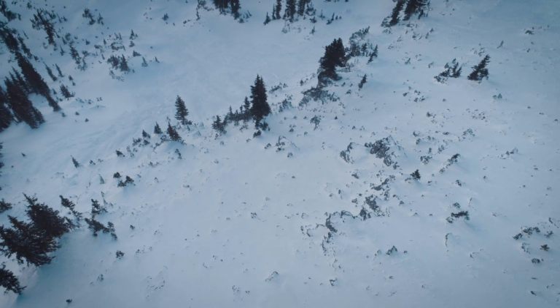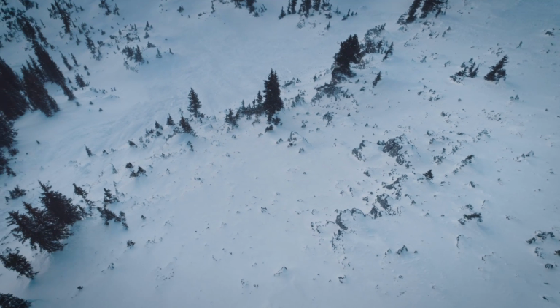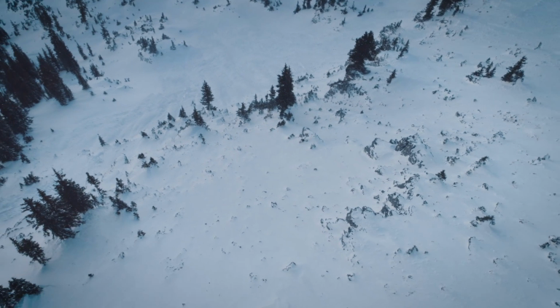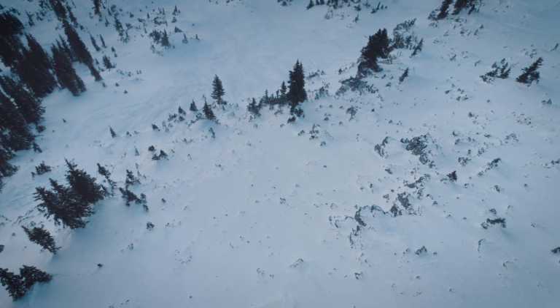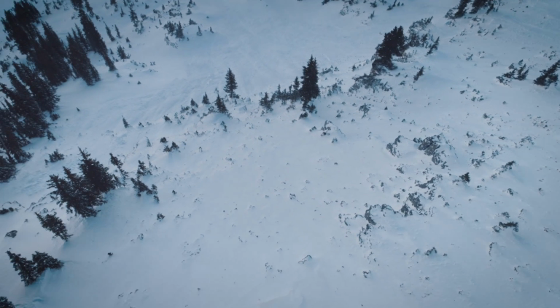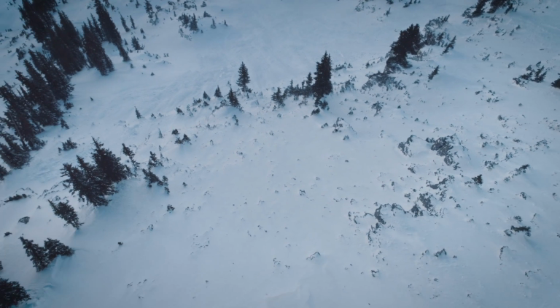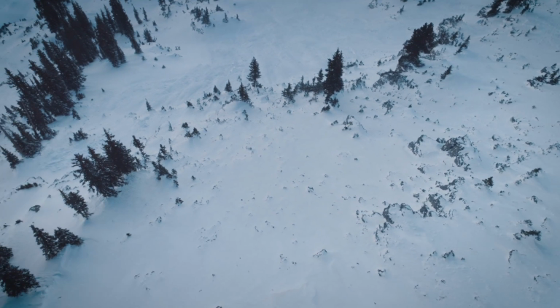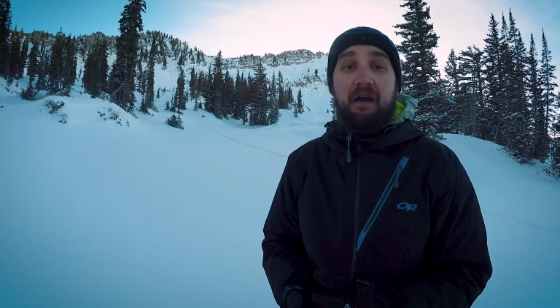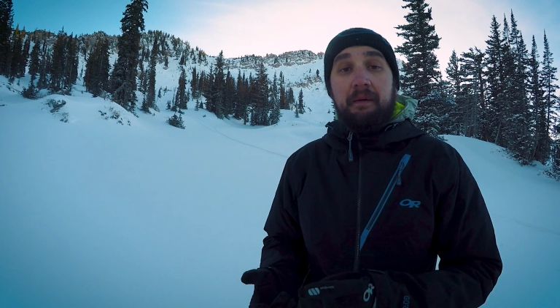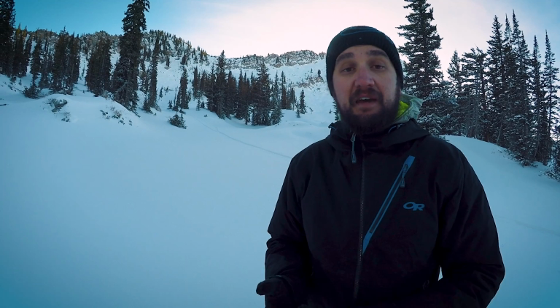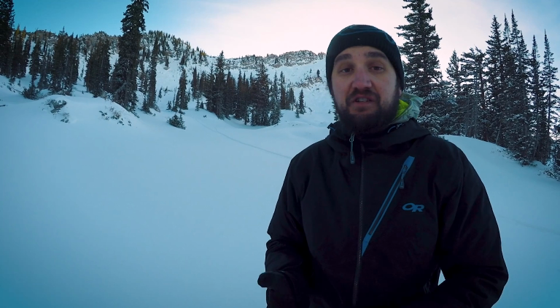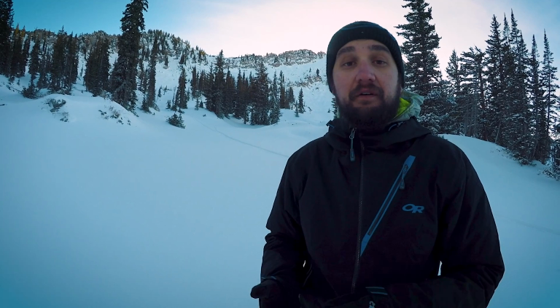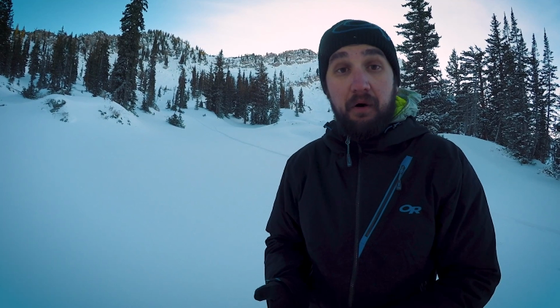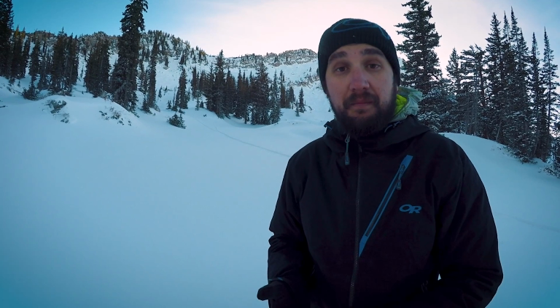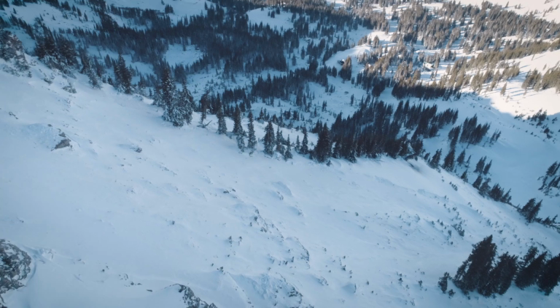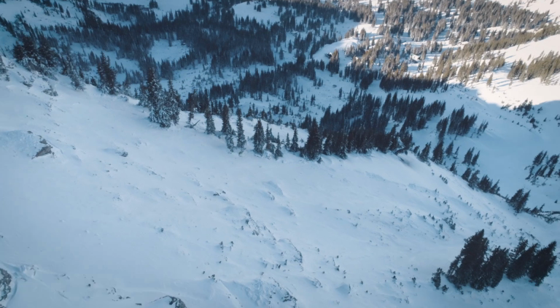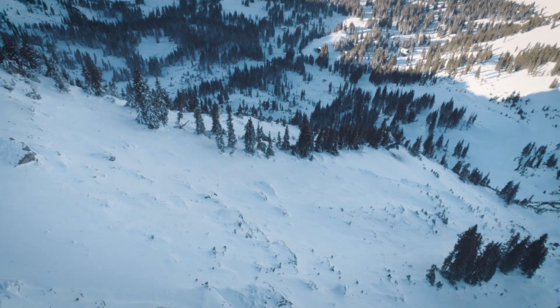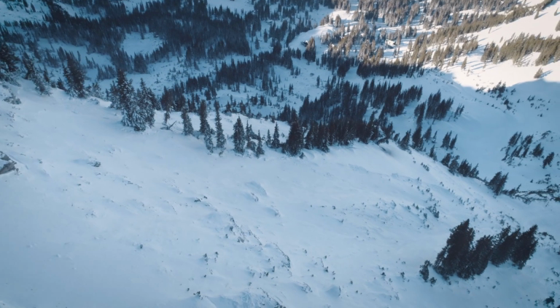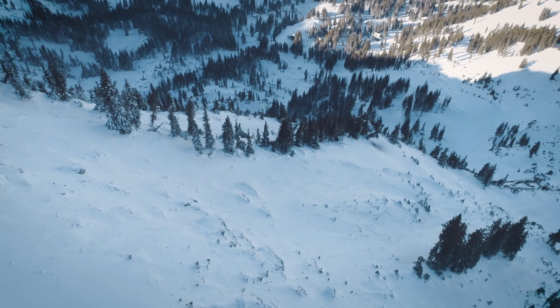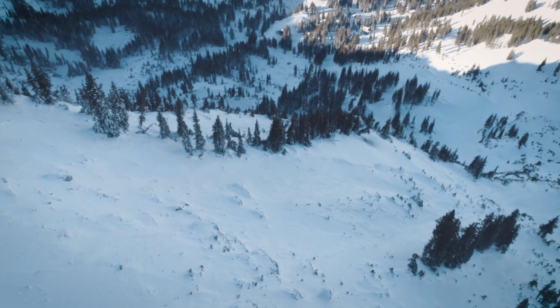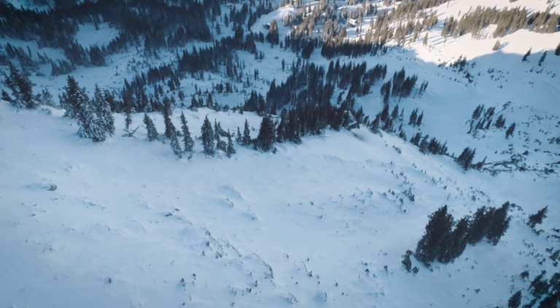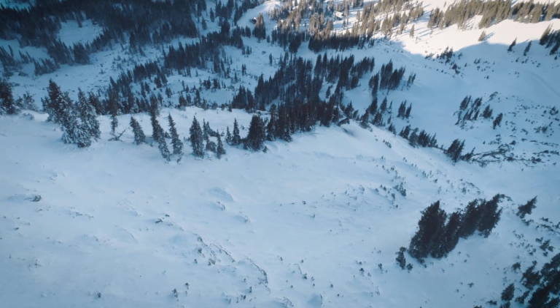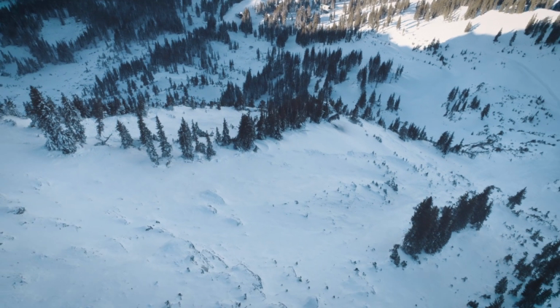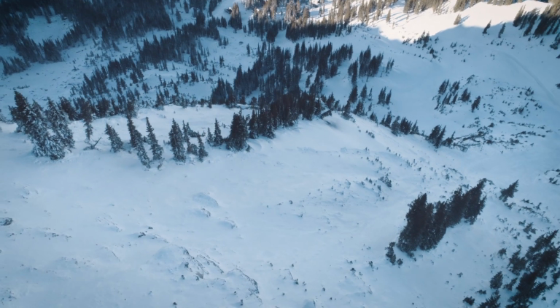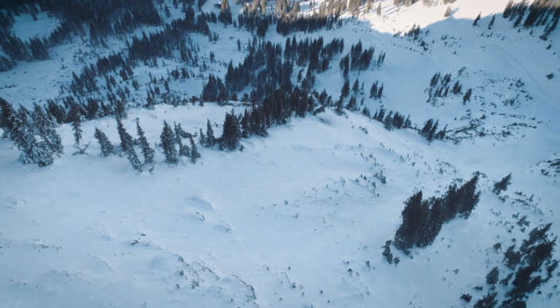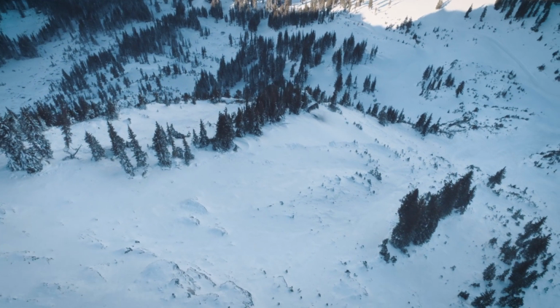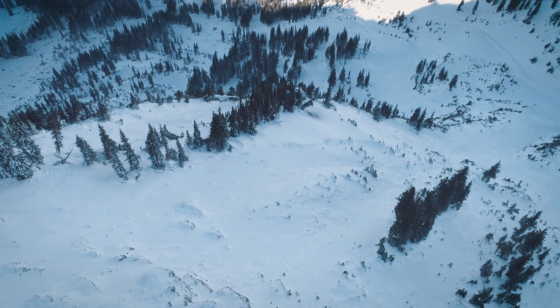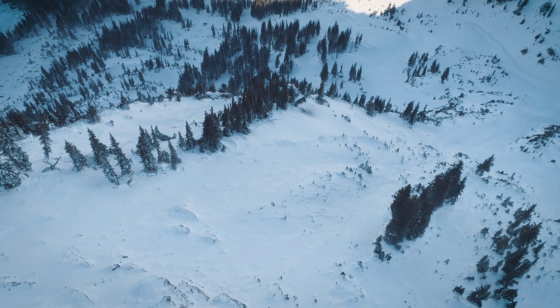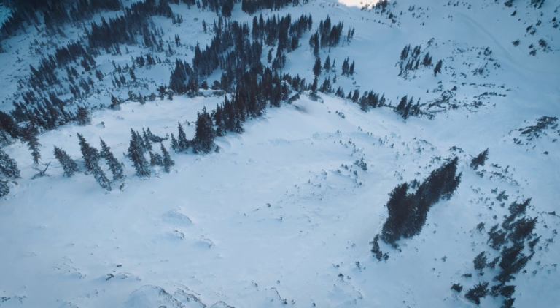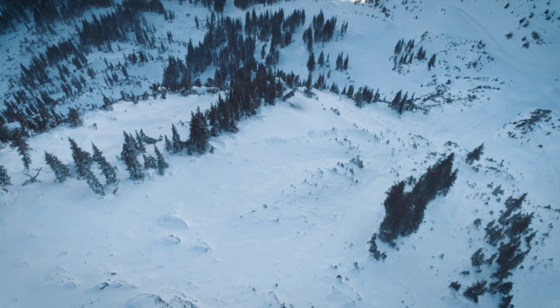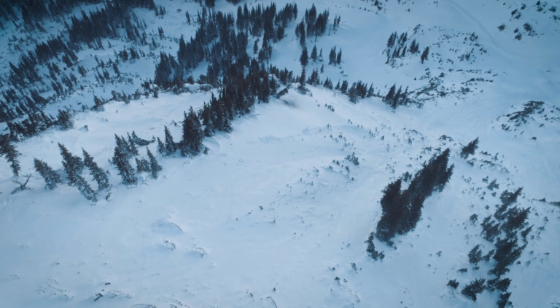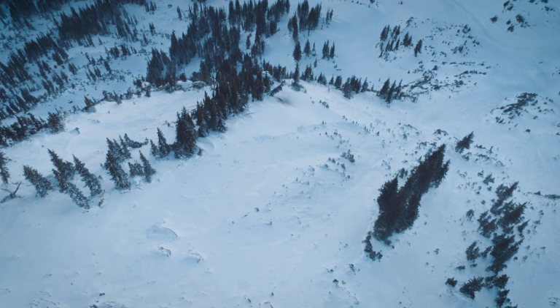If you're going to head out to the mountains, make sure you're prepared — beacon, shovel, probes — and always get the forecast before heading out. Visit utahavalanchecenter.org.